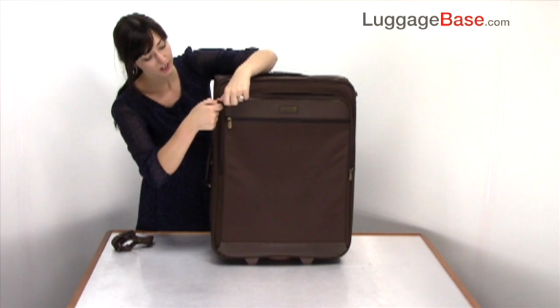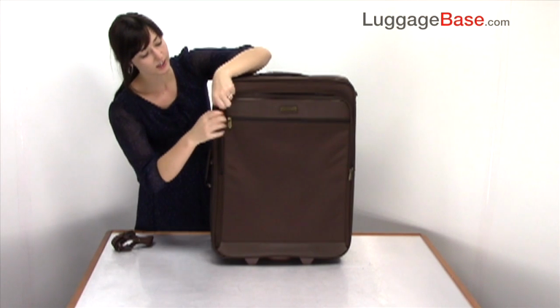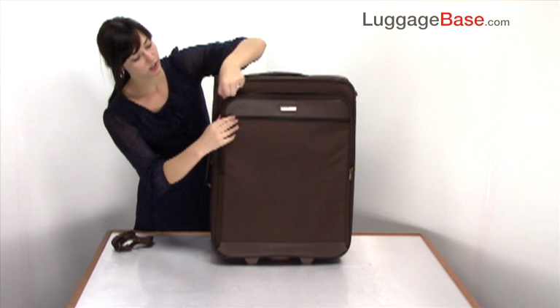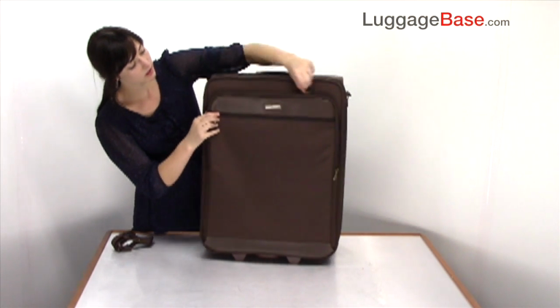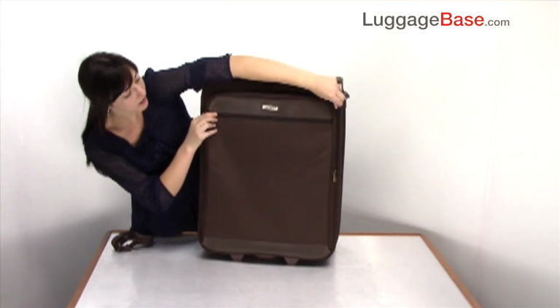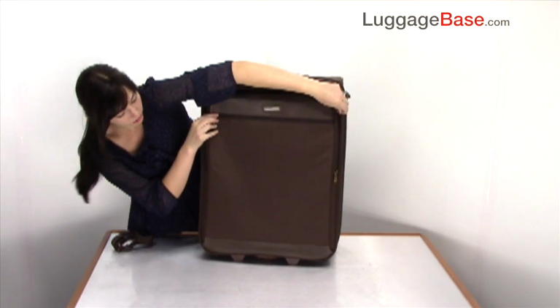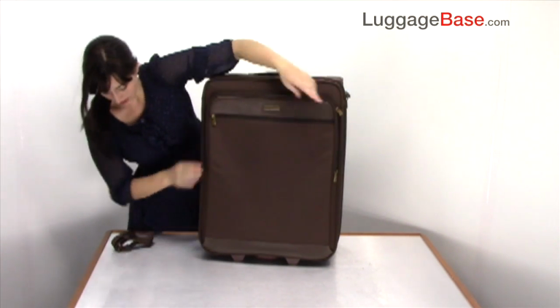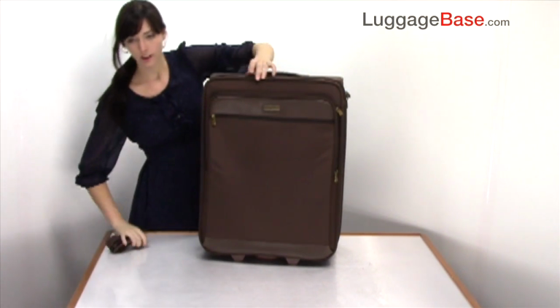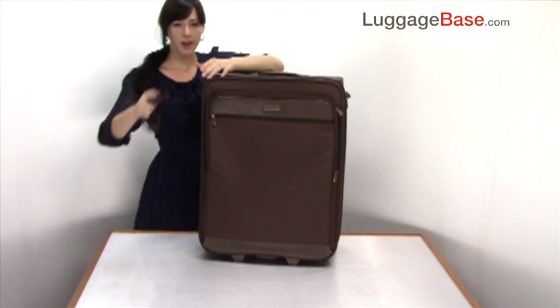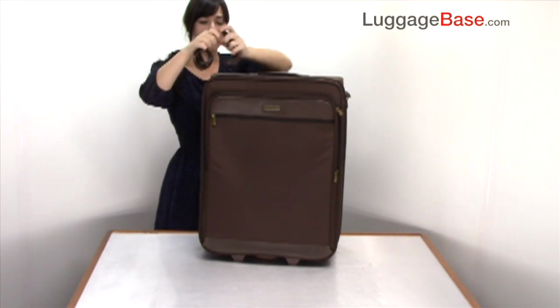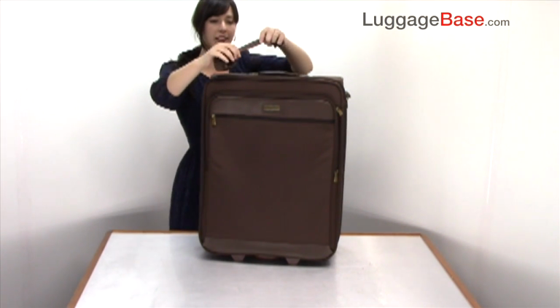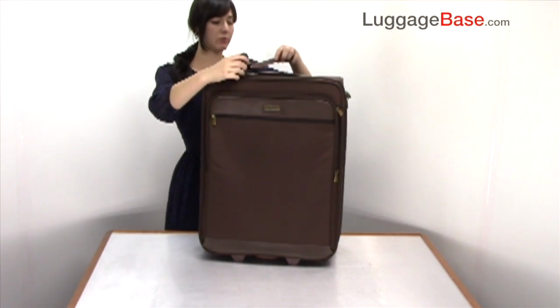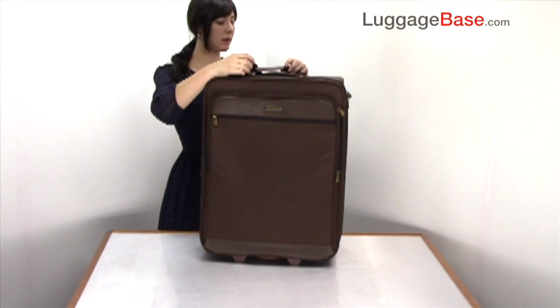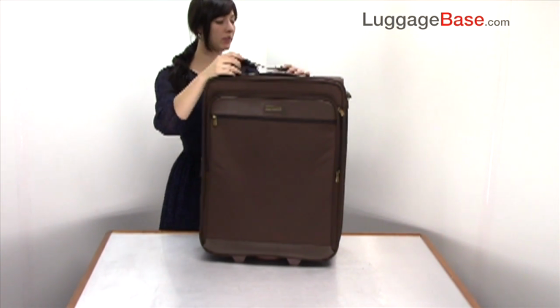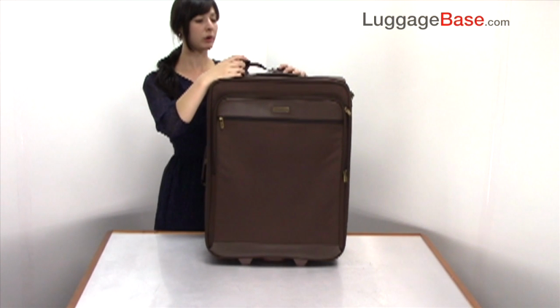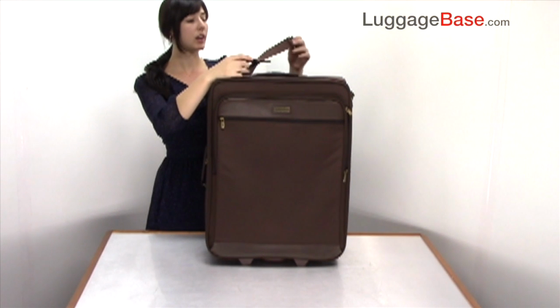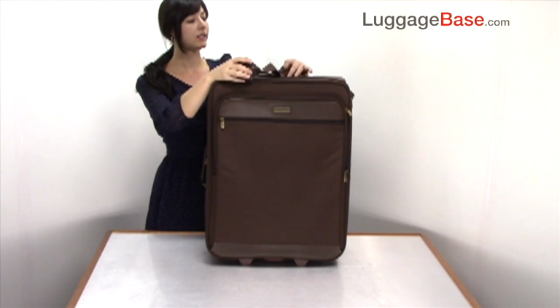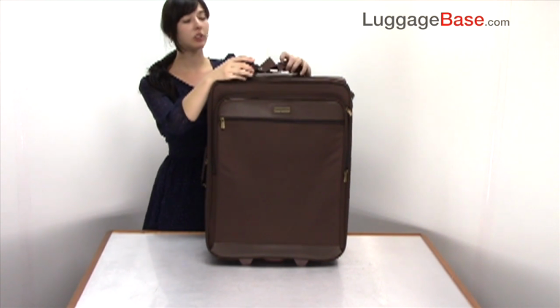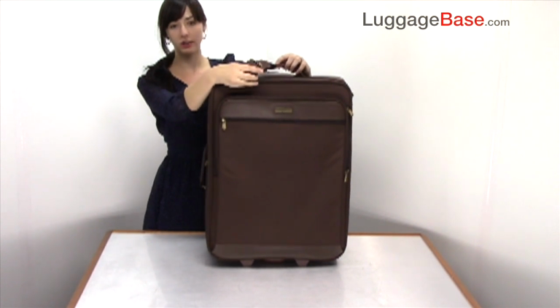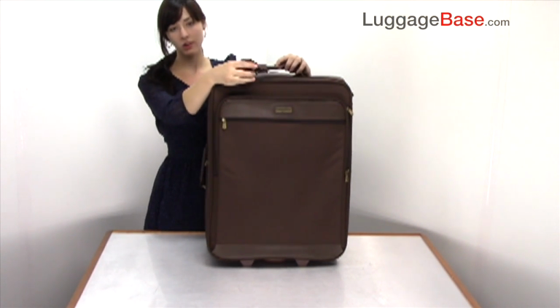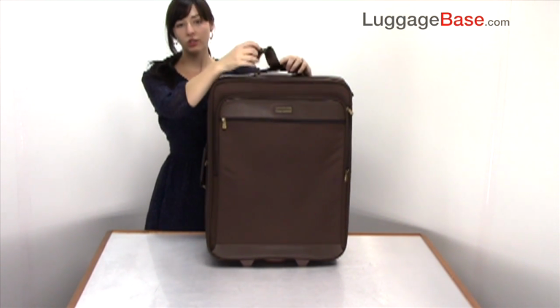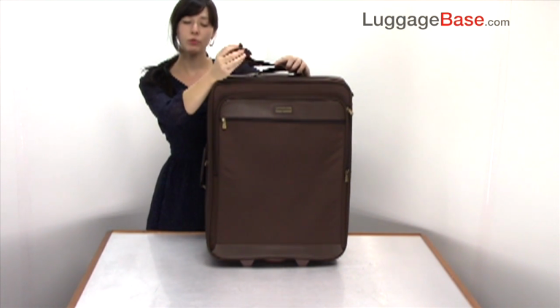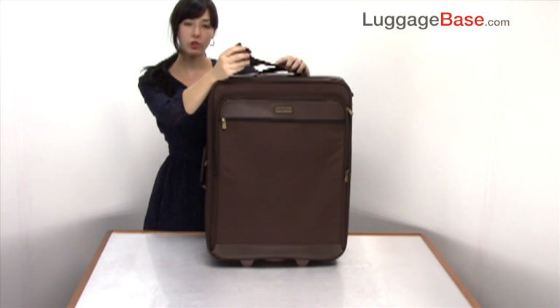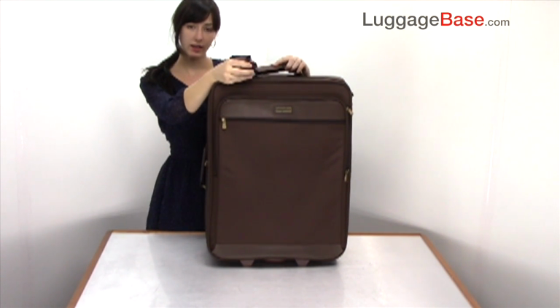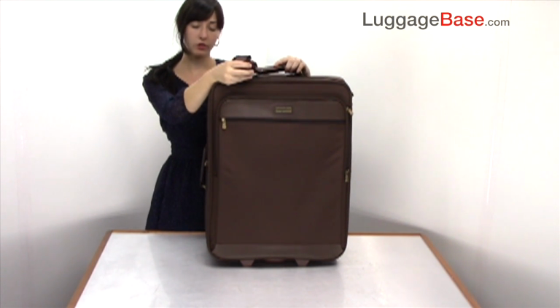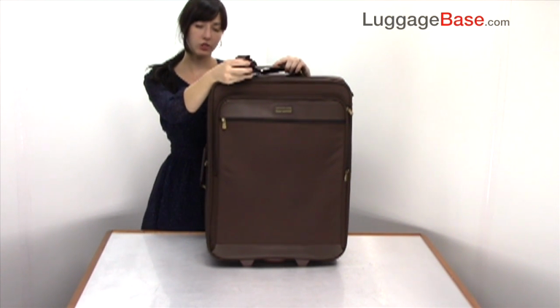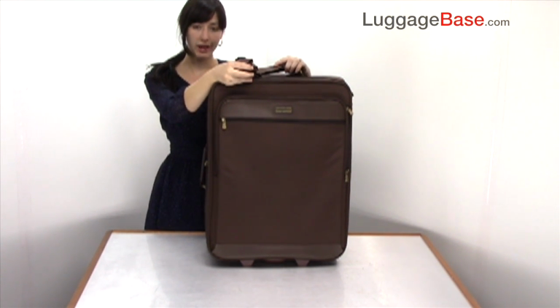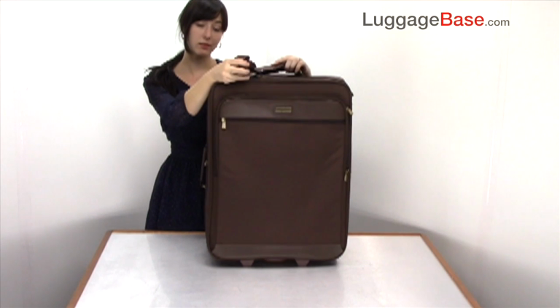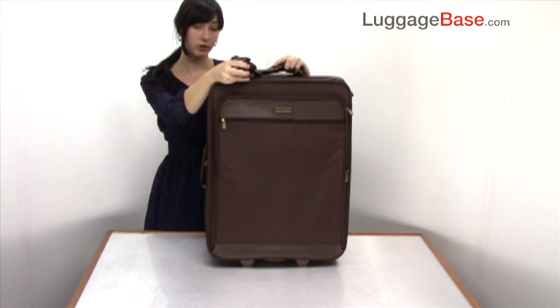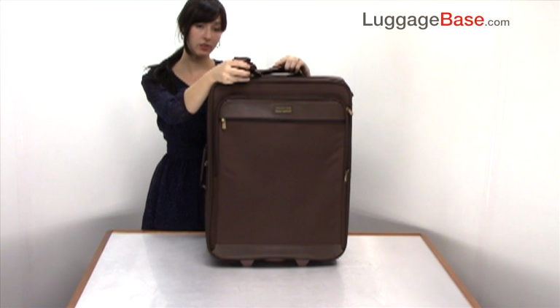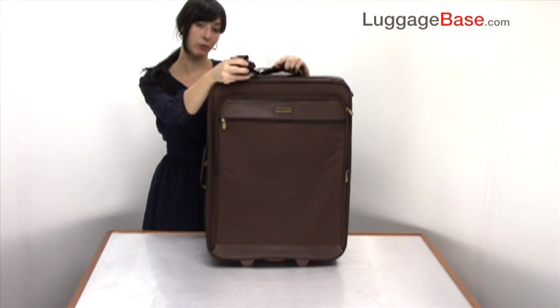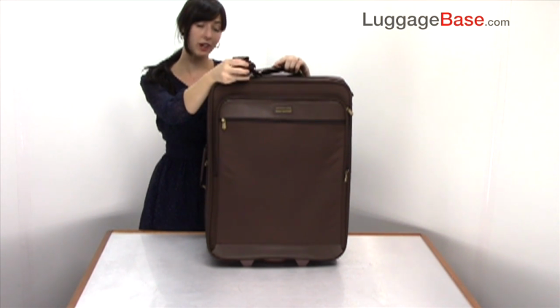In addition, the bag comes with a bag attachment clip which you can attach here on the top to tote any other additional smaller bag around with it.